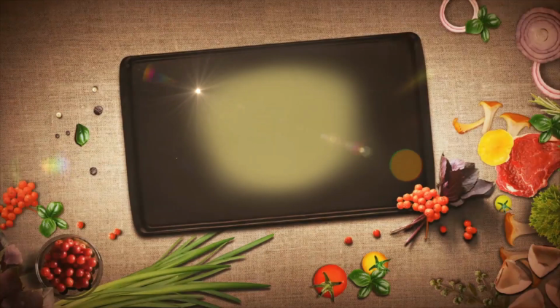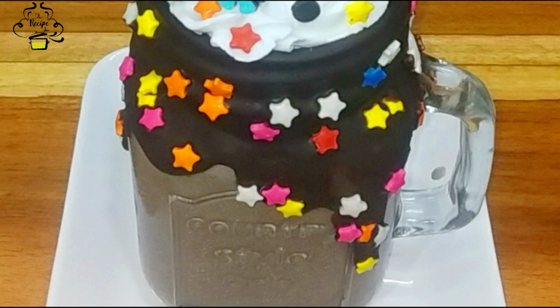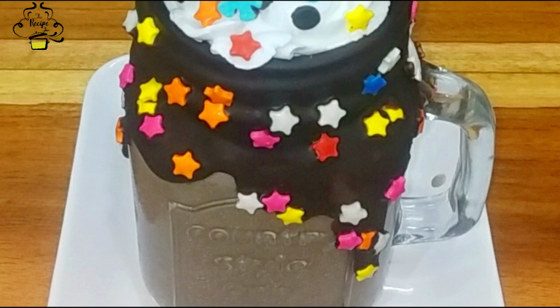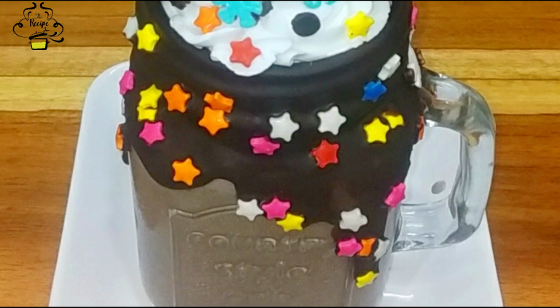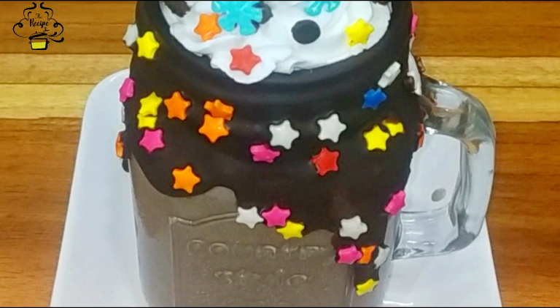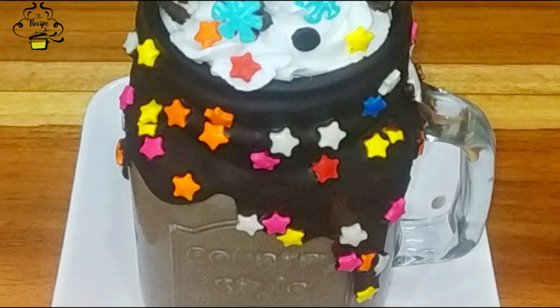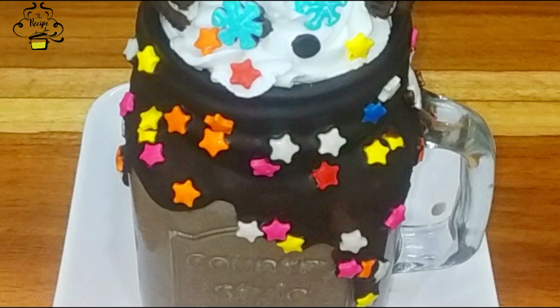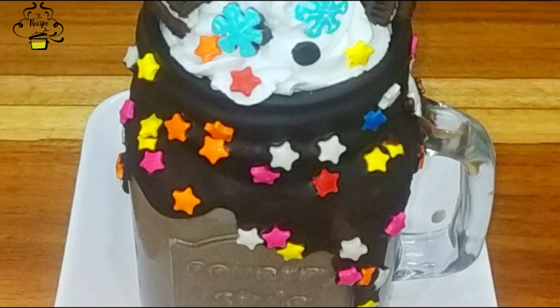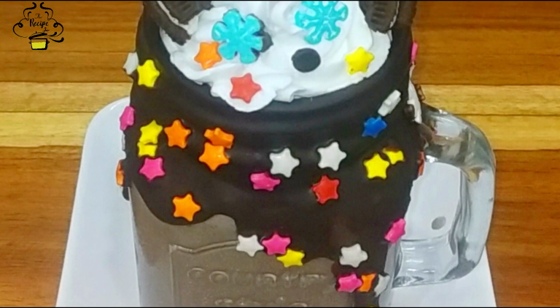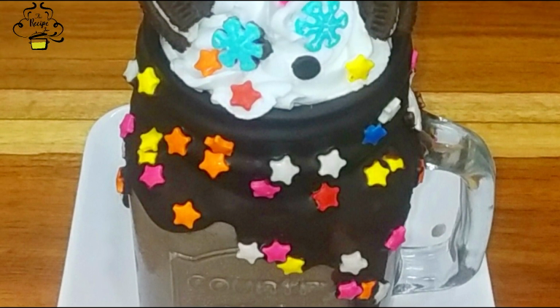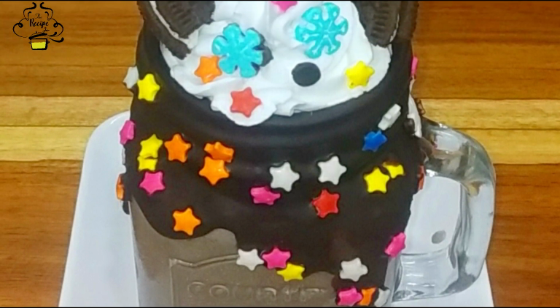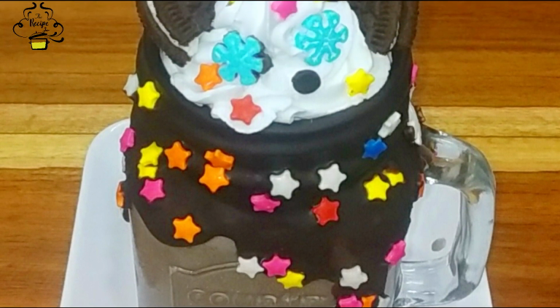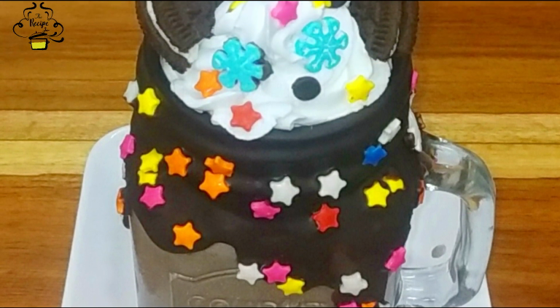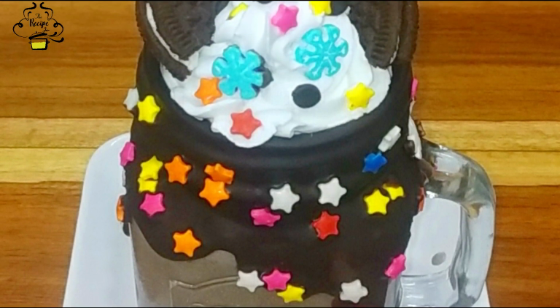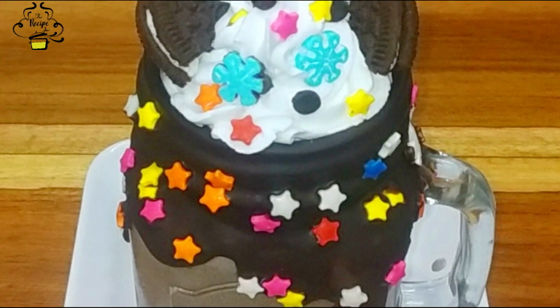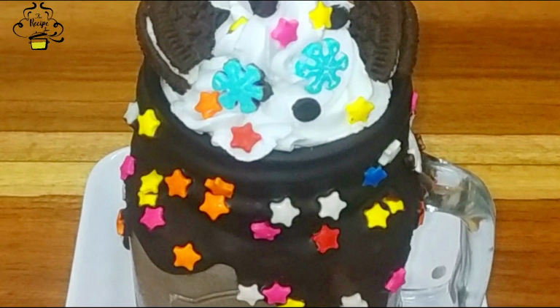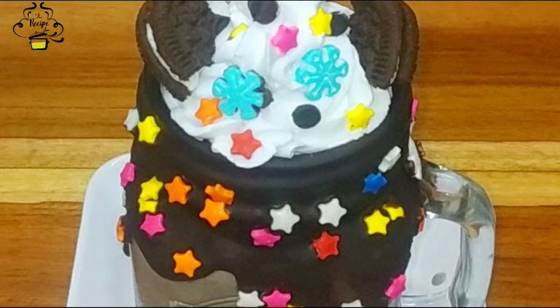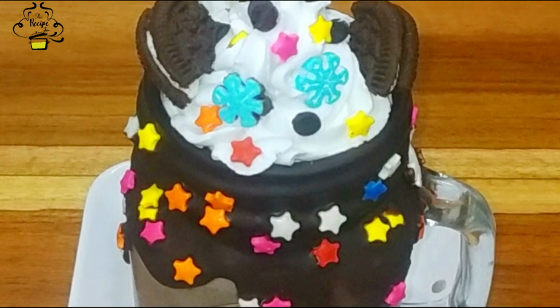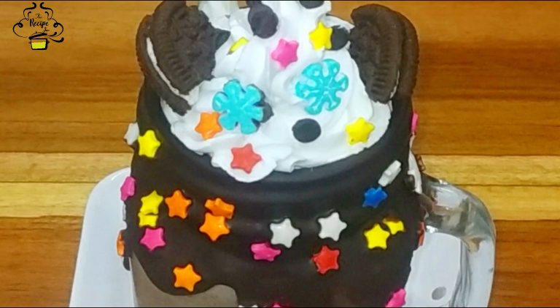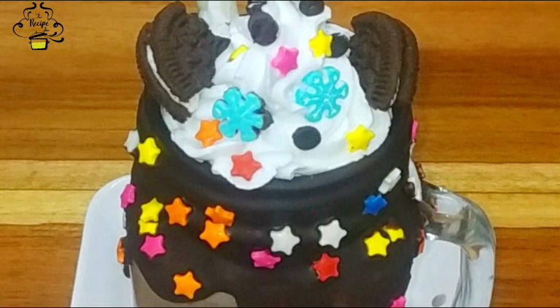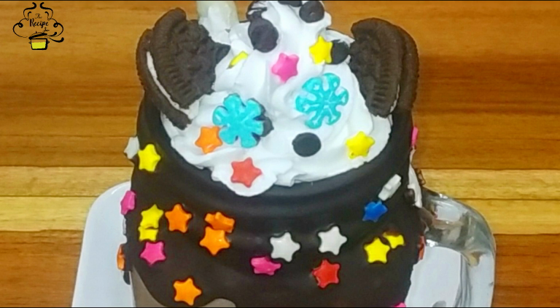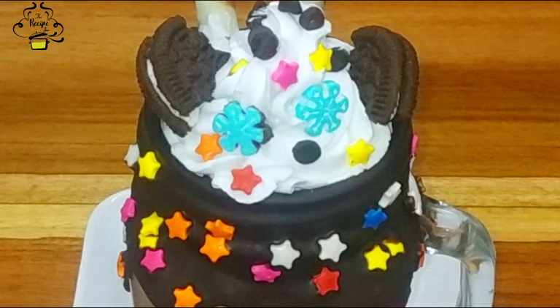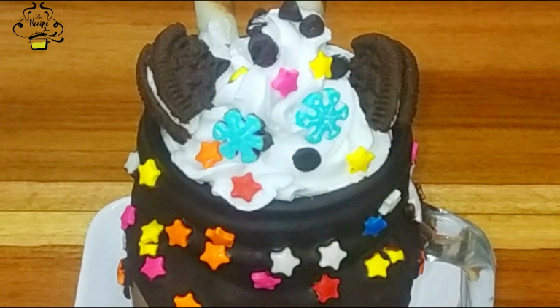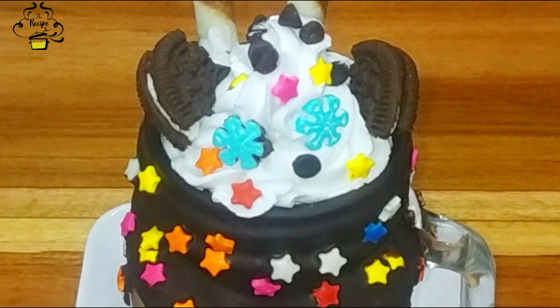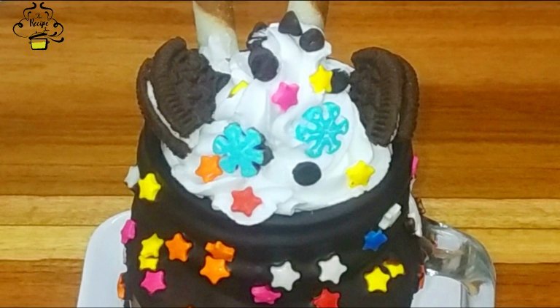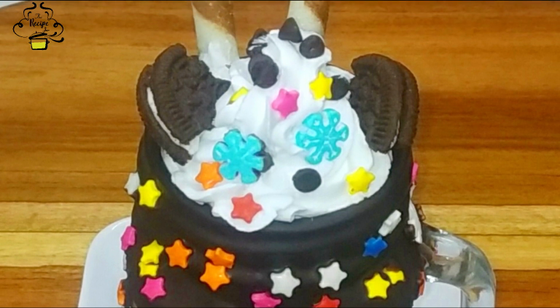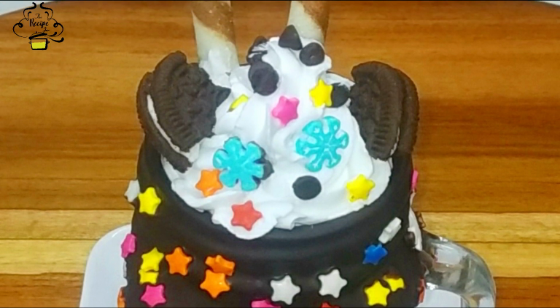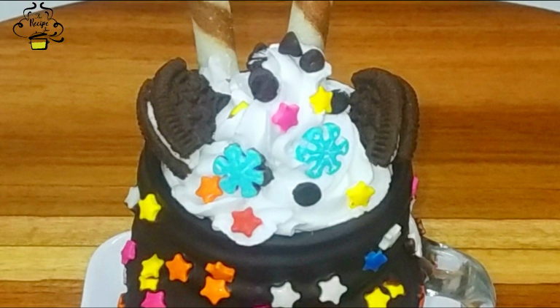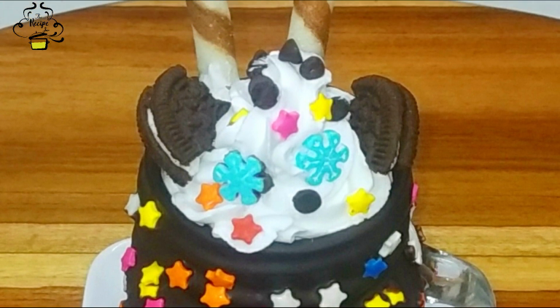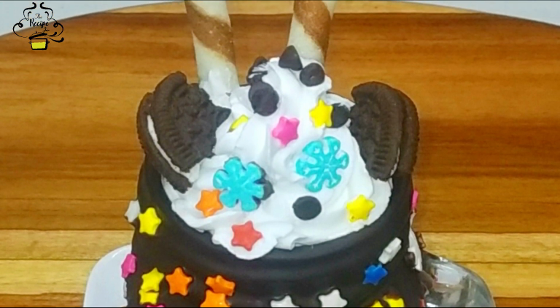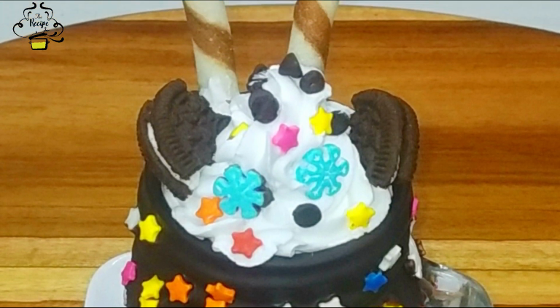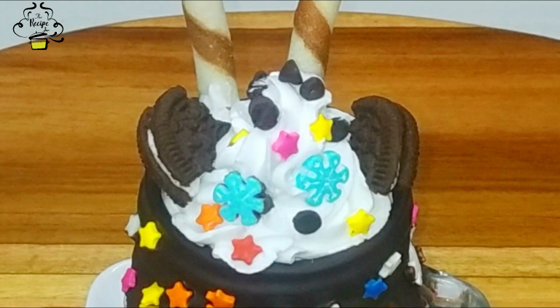Hello friends, this is Neeti Modi and welcome to my channel The Recipe Jar. Today I wish you a delicious and chocolatey Oreo Freakshake. તો ચાલો શરૂ કરીએ.